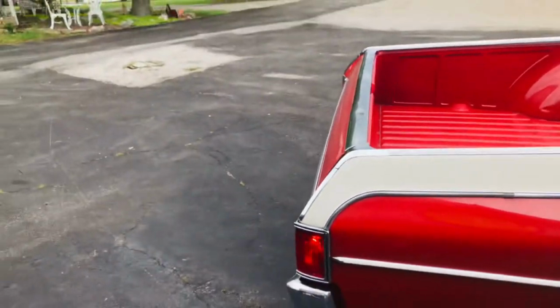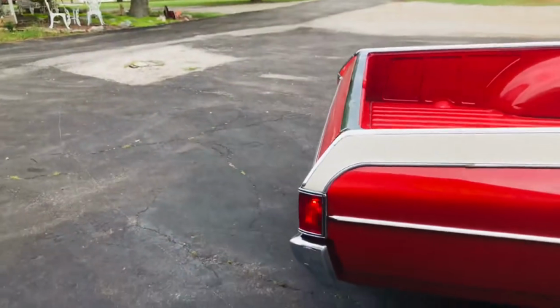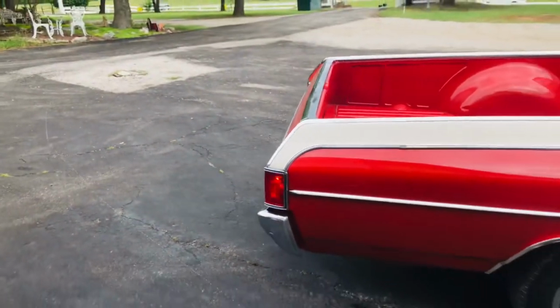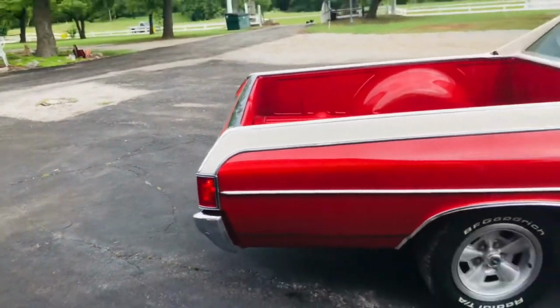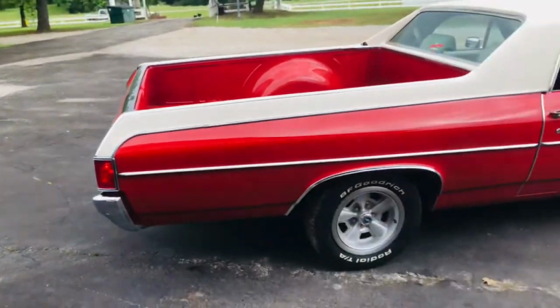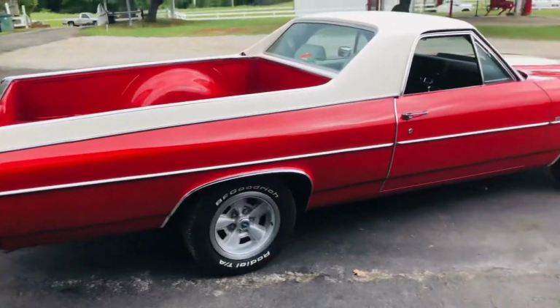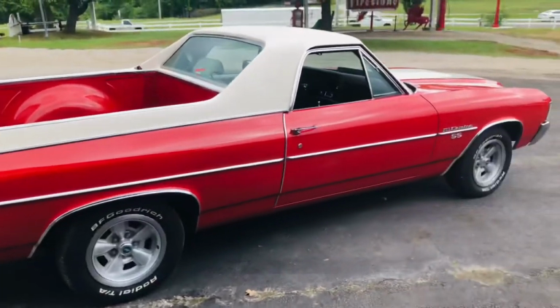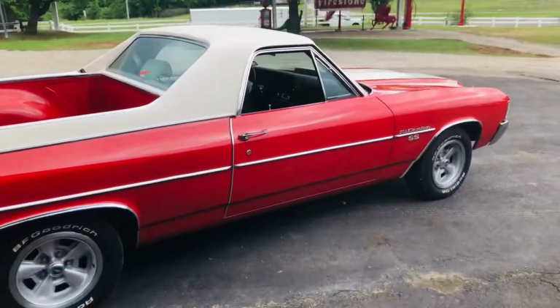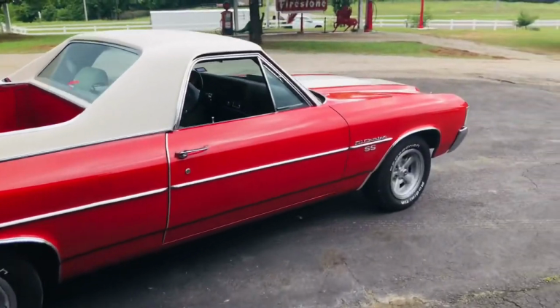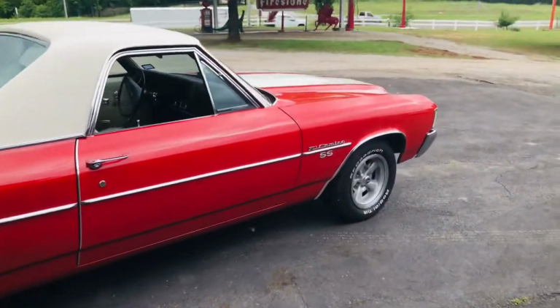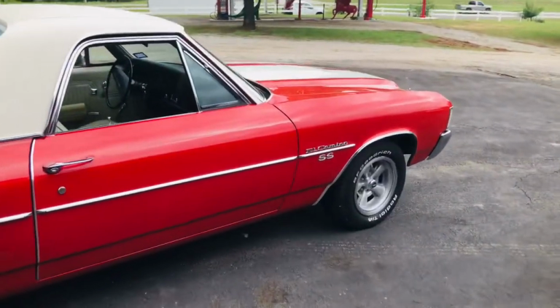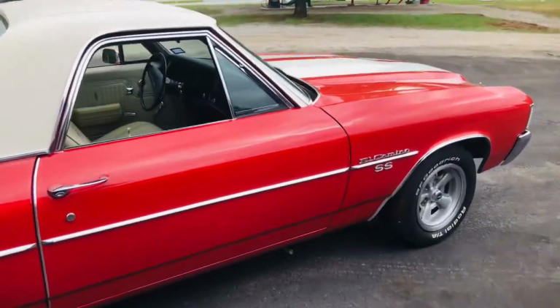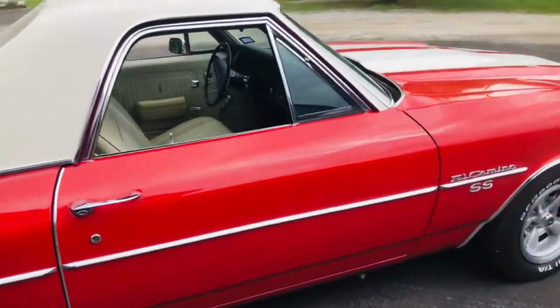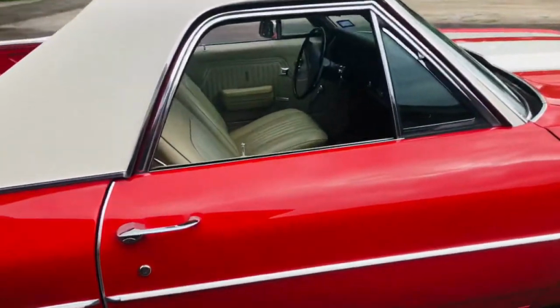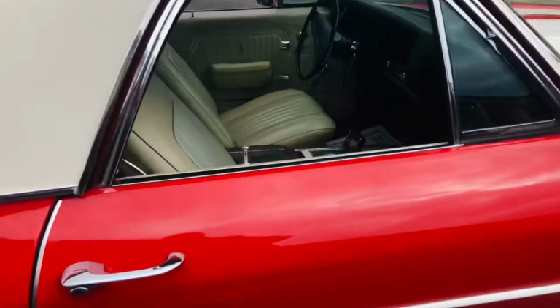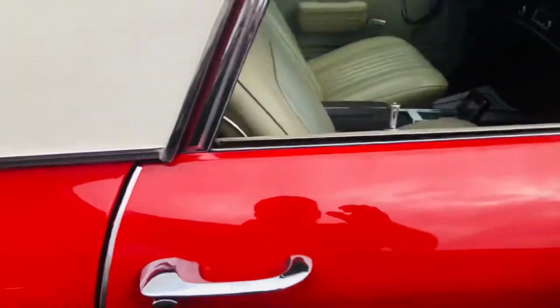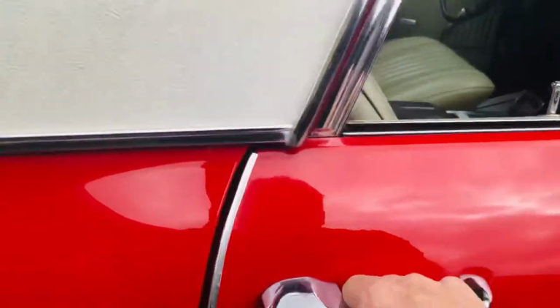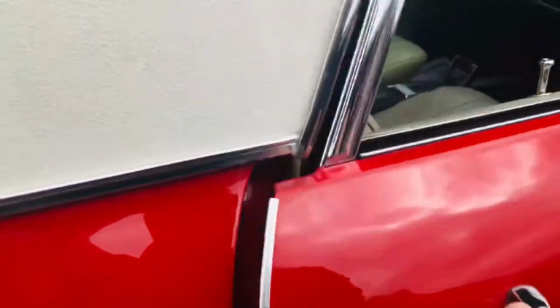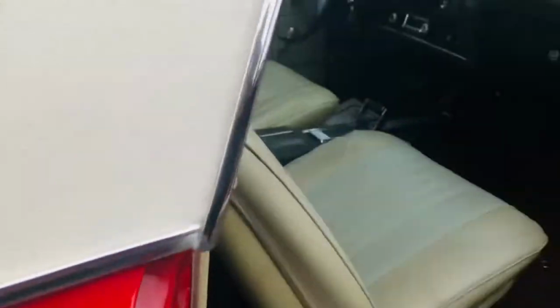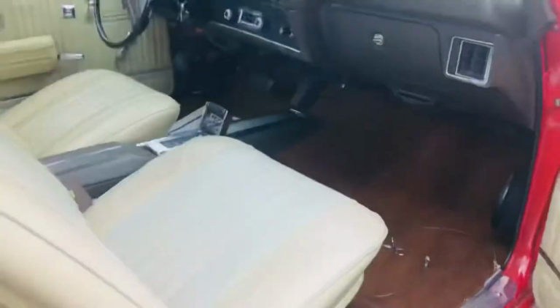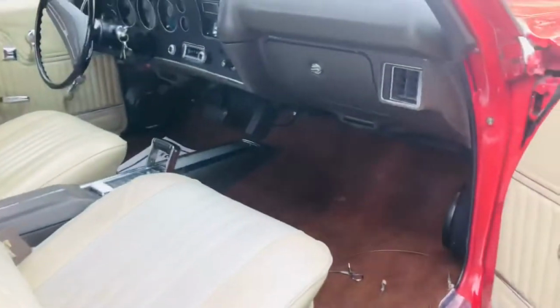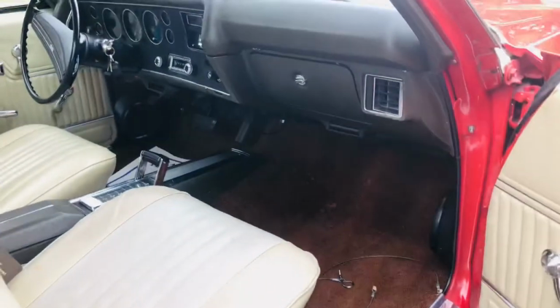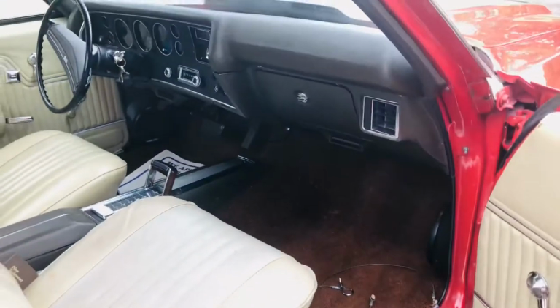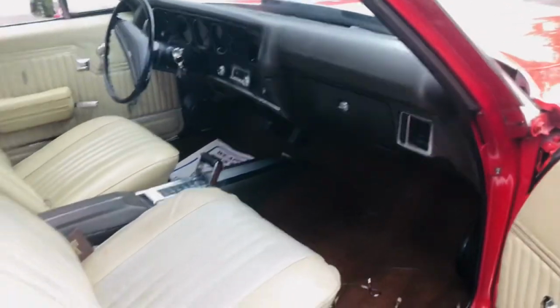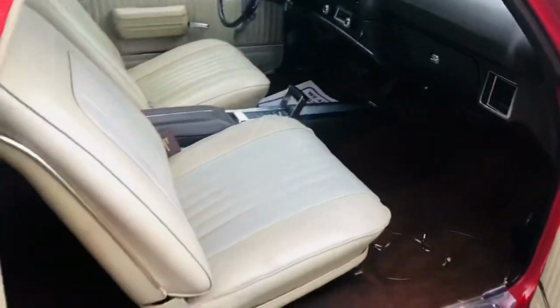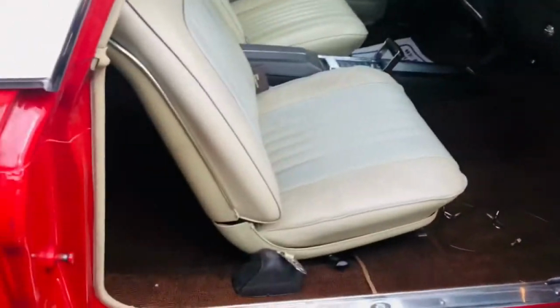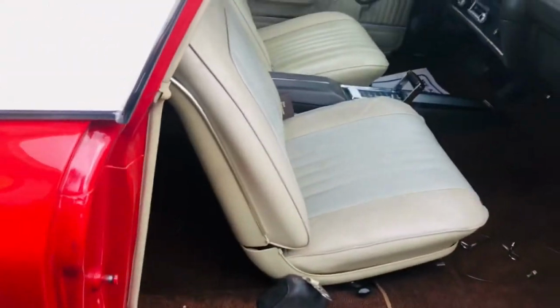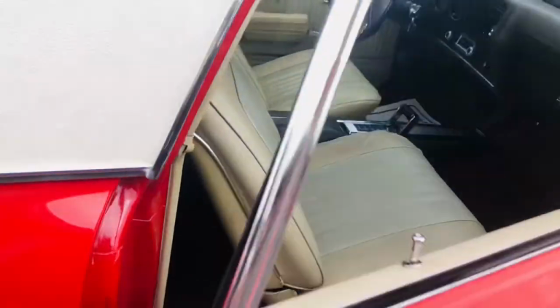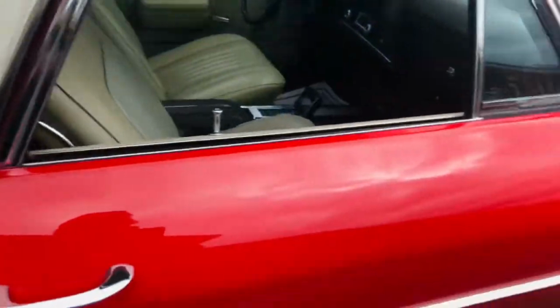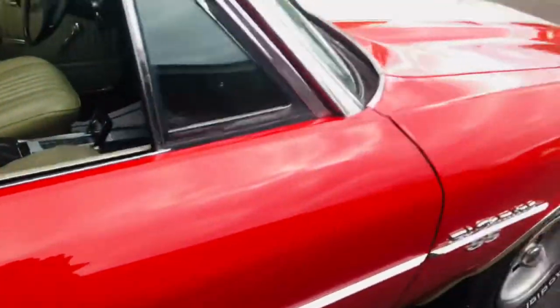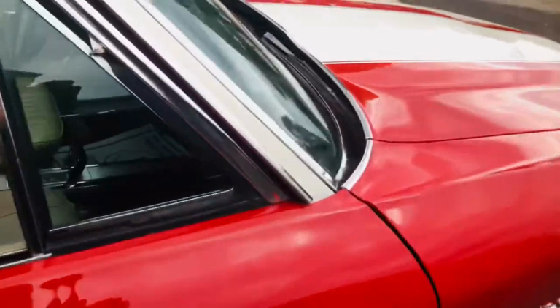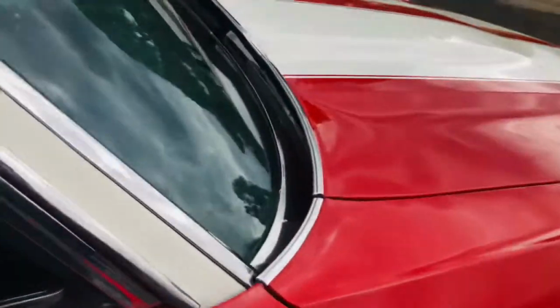This car runs and drives like it looks. It's beautiful. Y'all come see us at redlinemusclecars.com — your muscle car connection.